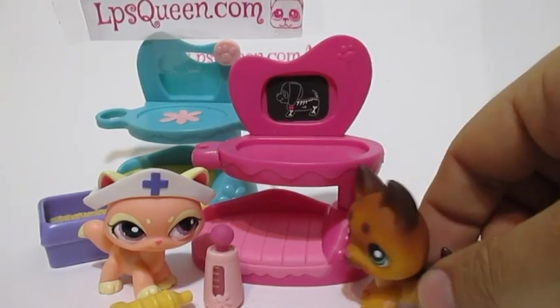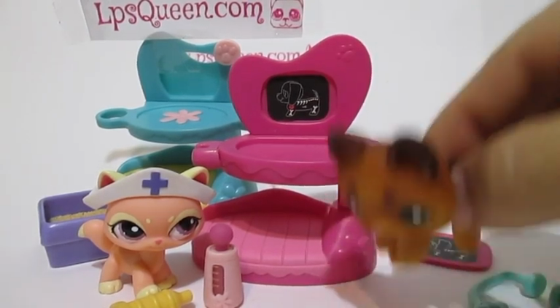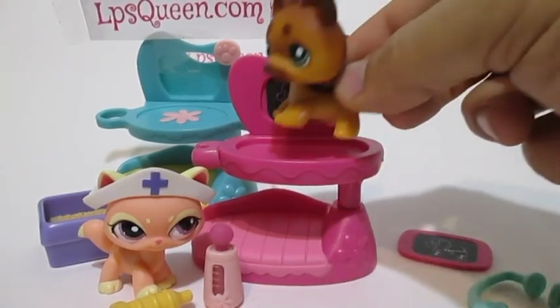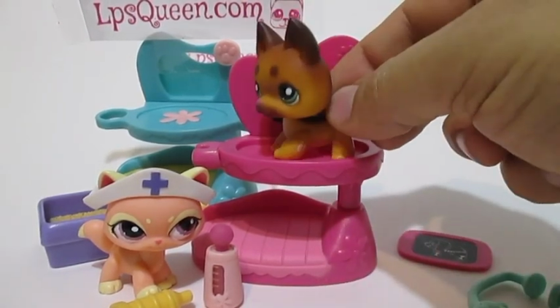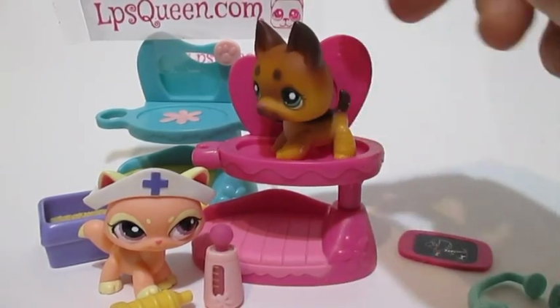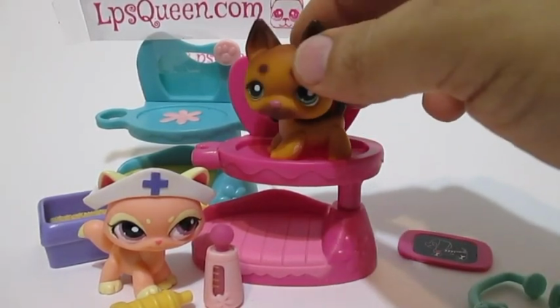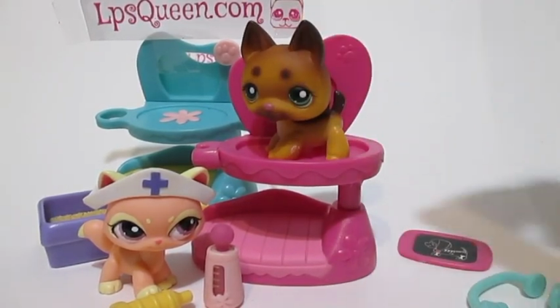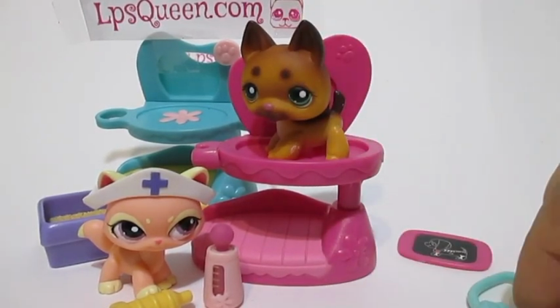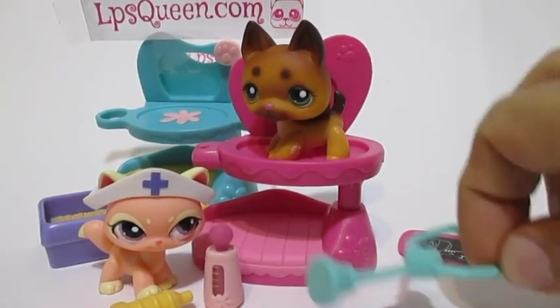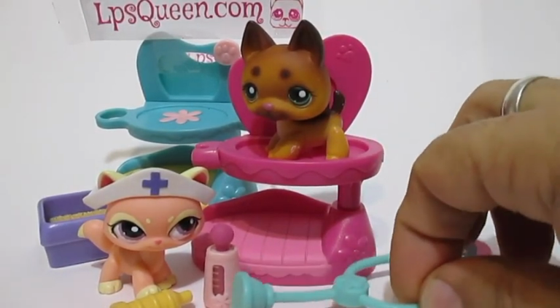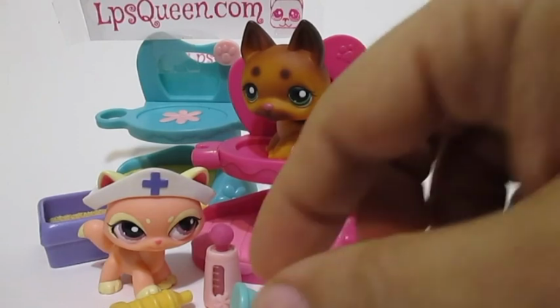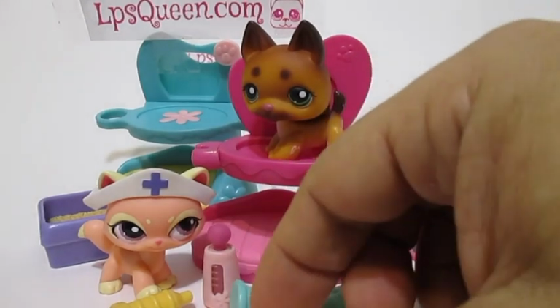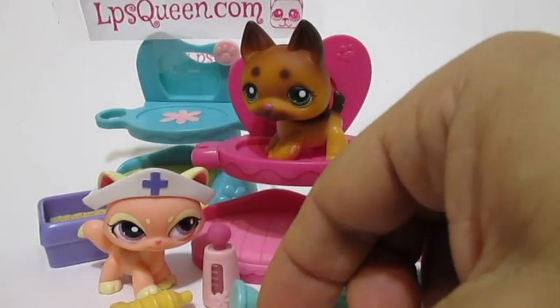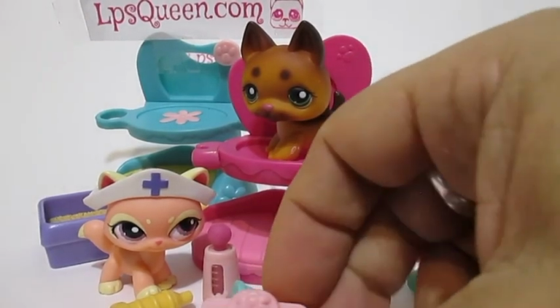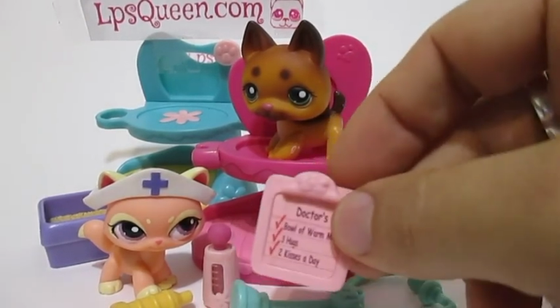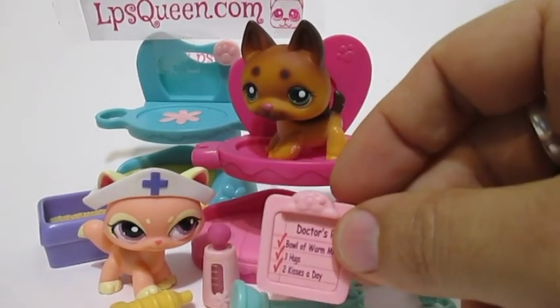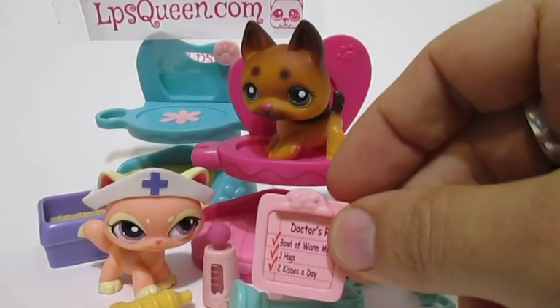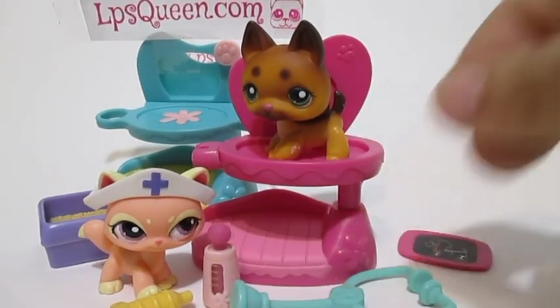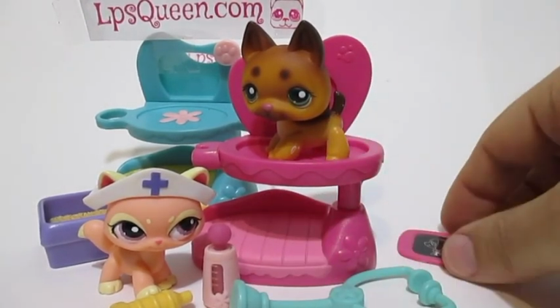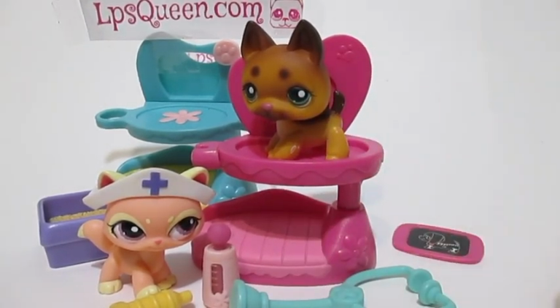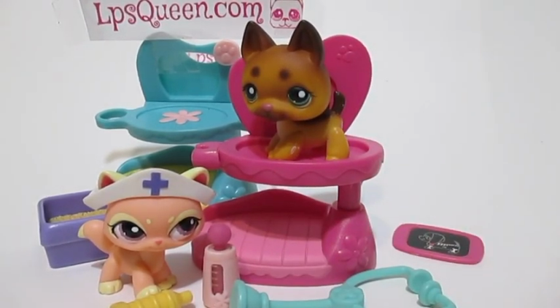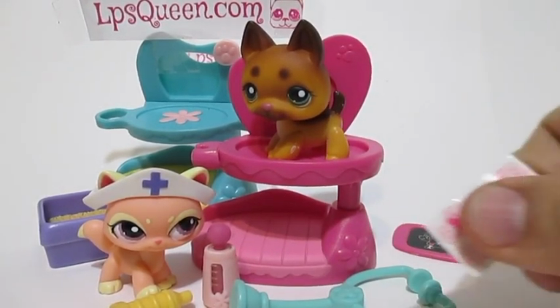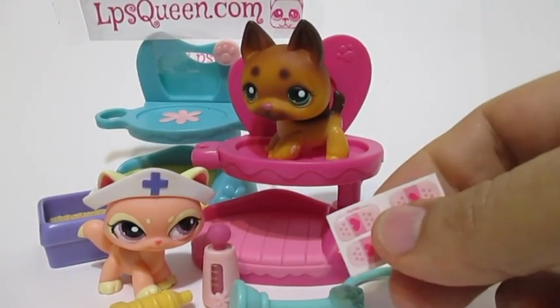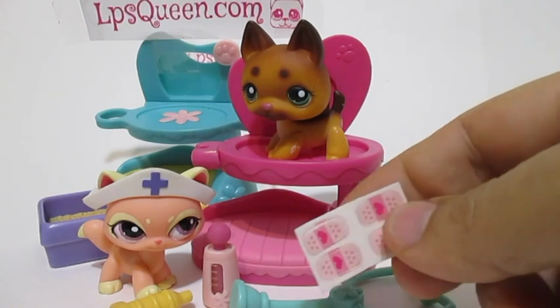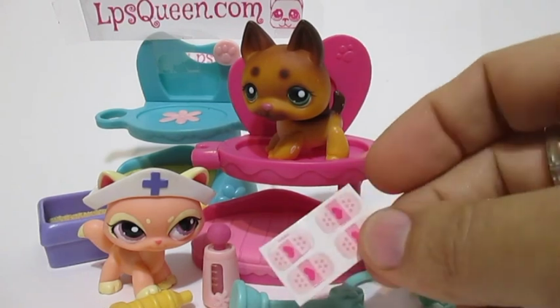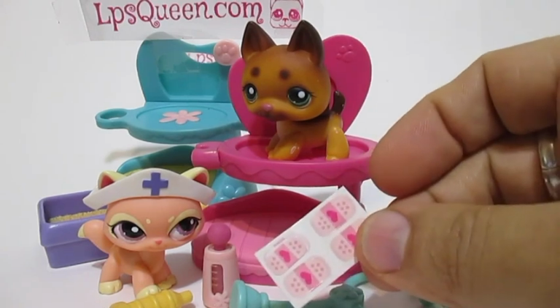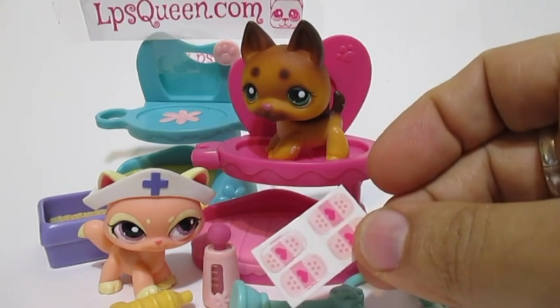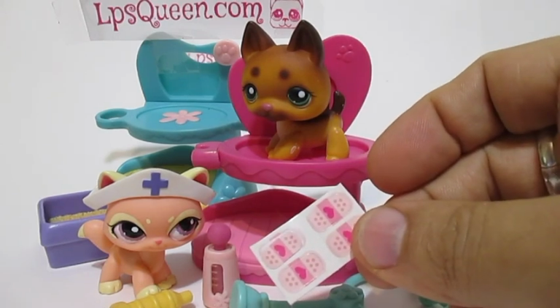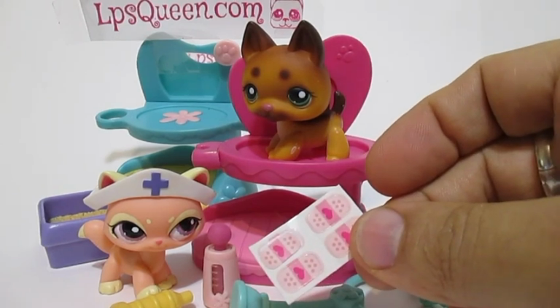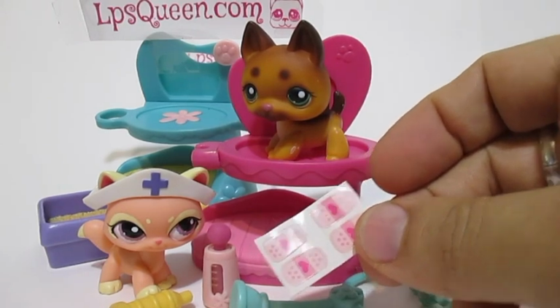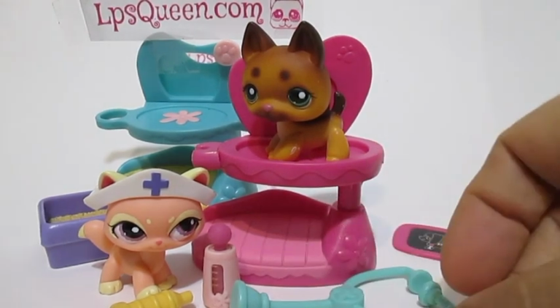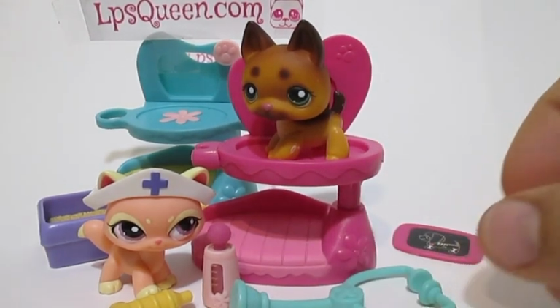You can play your LPSs here, play as a vet, like this German Shepherd. We have a stethoscope, a report card, and of course we have this rare cute band-aid — it comes with a heart.